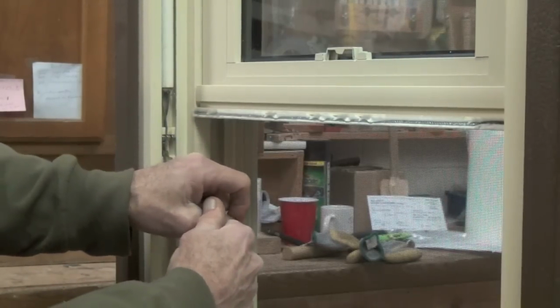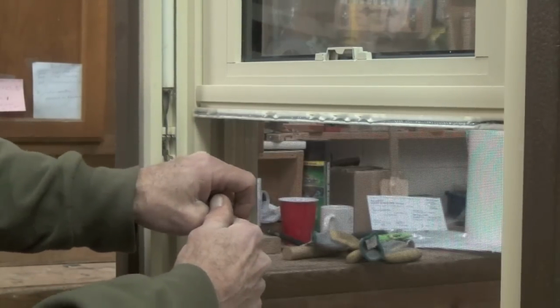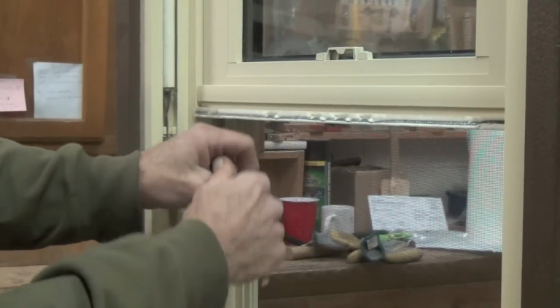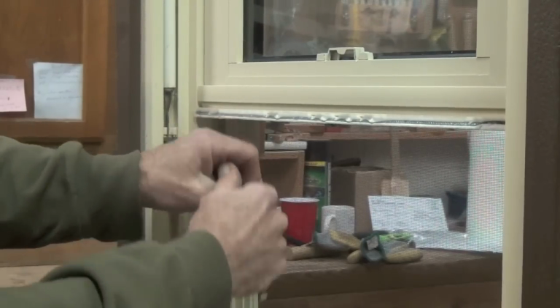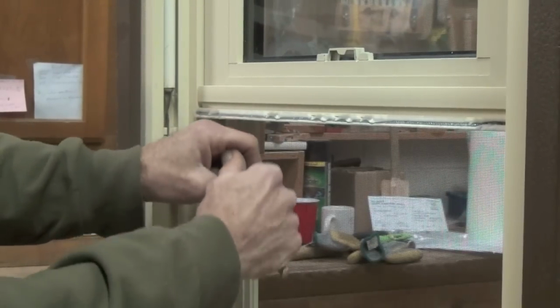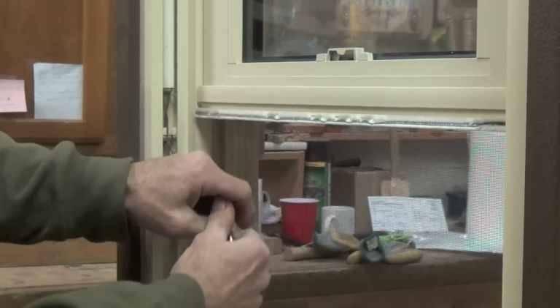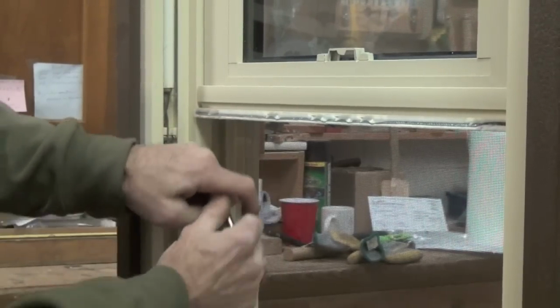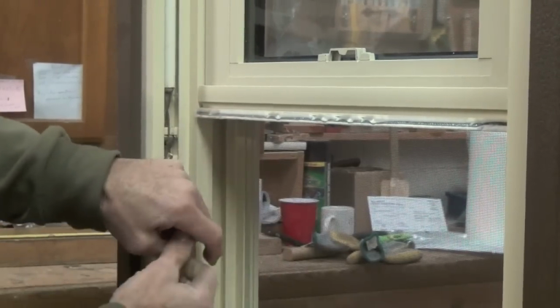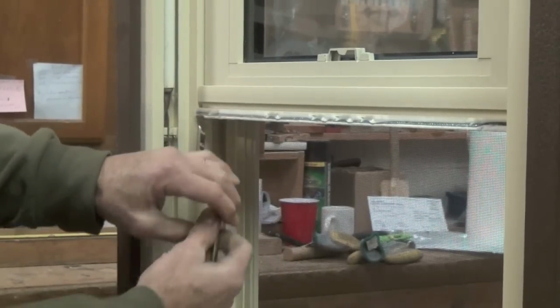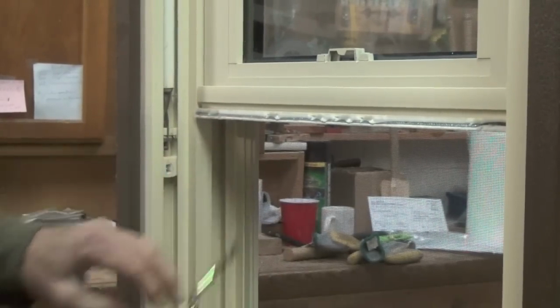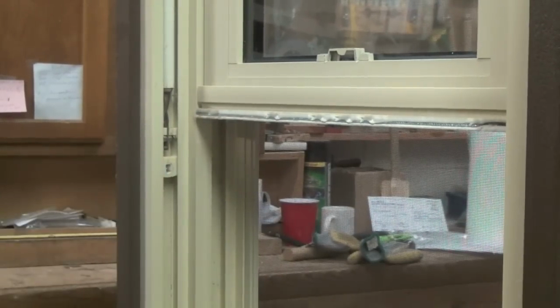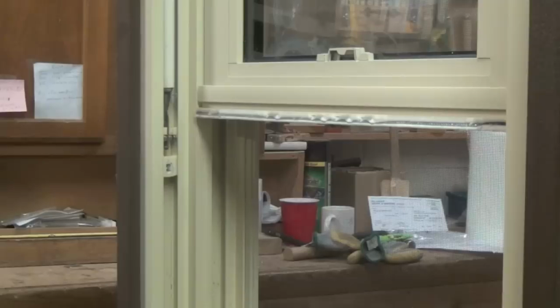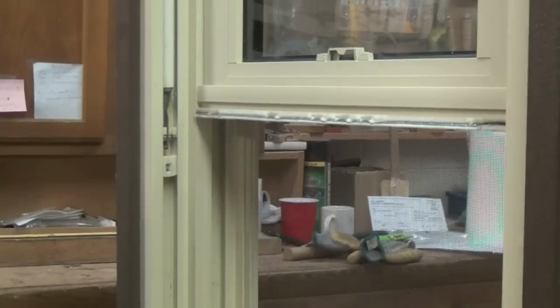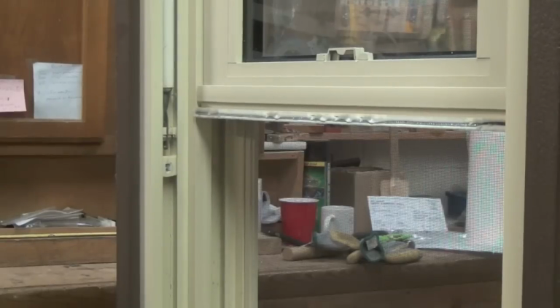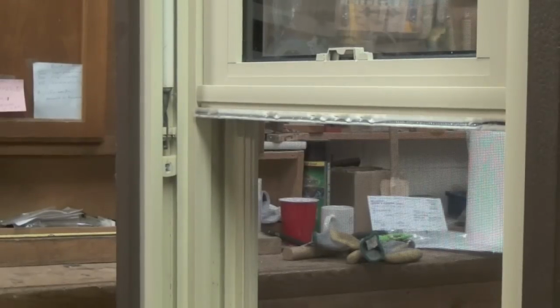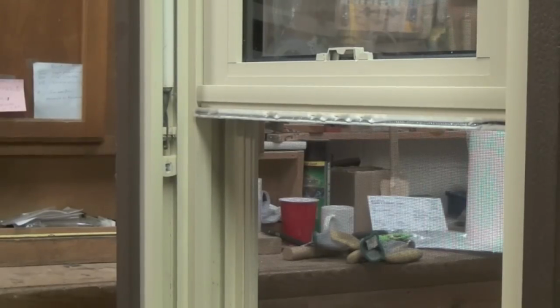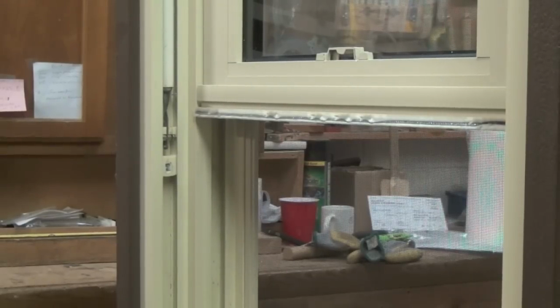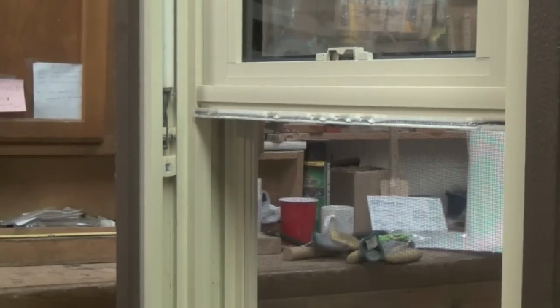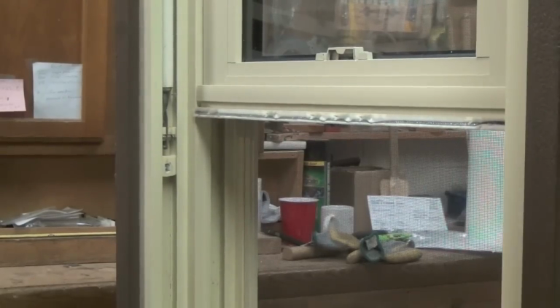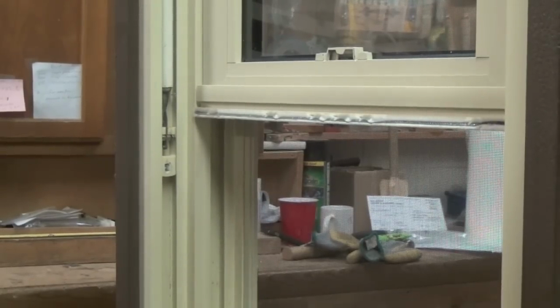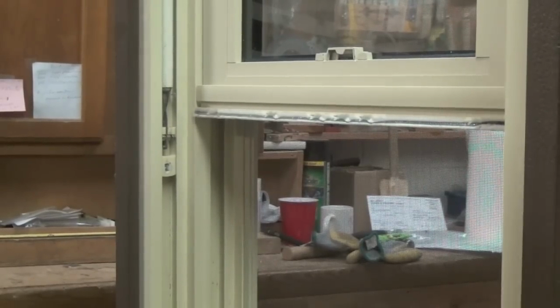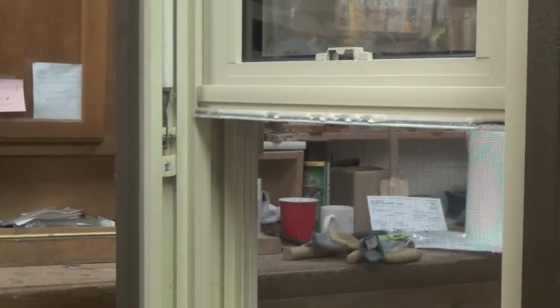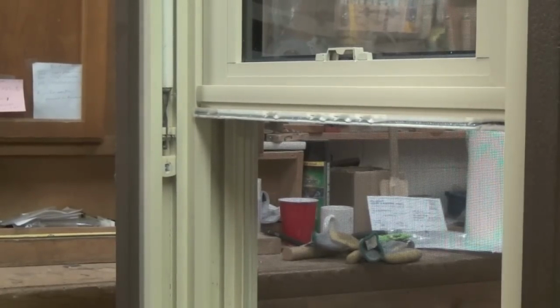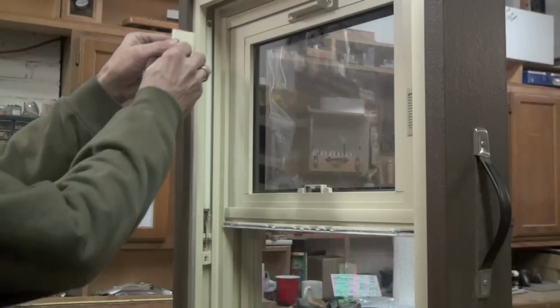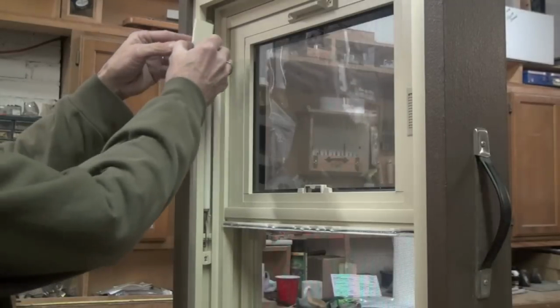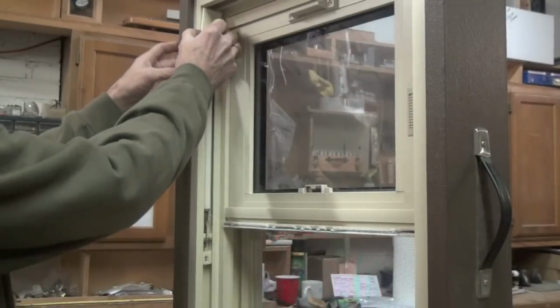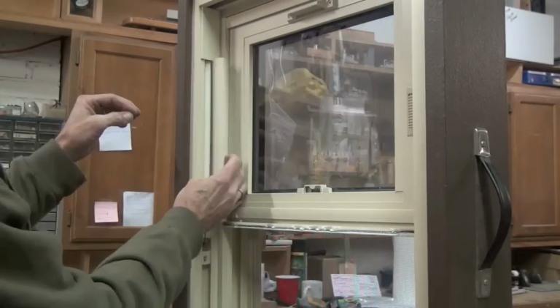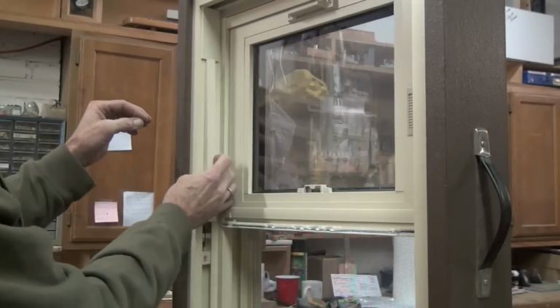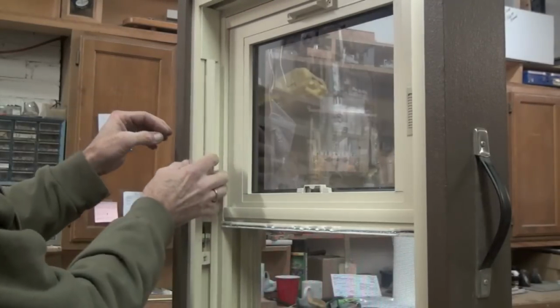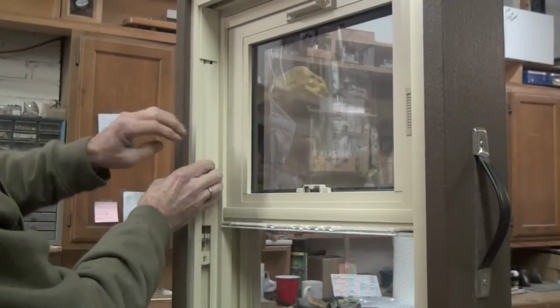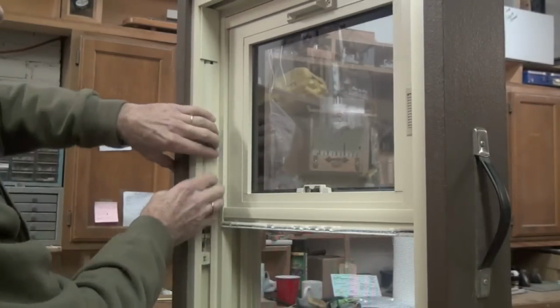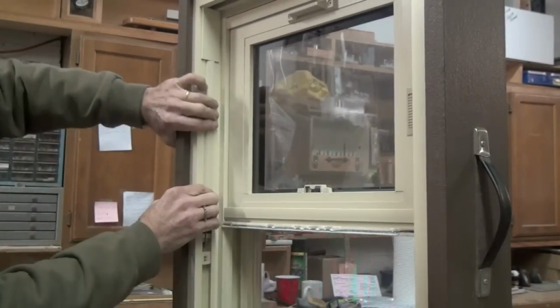Always replace both balances at once to make sure that the tension is equally balanced between both sides of the window. Once the balance has been installed, reinstall the balance cover and sash stop.